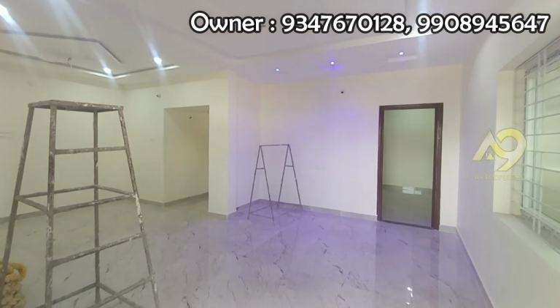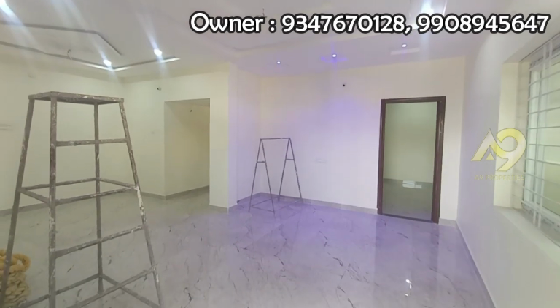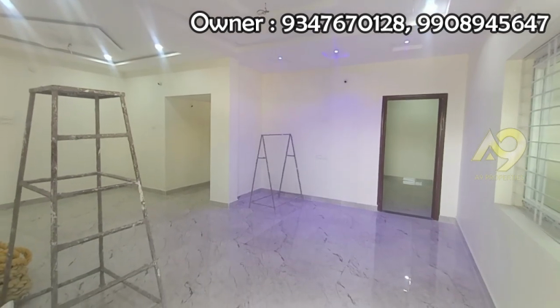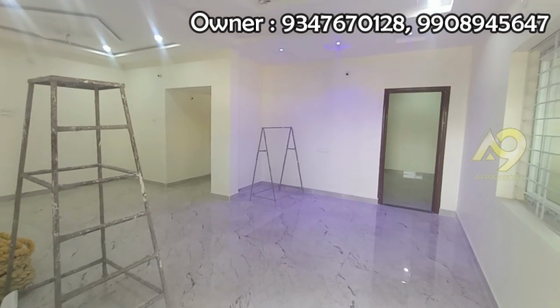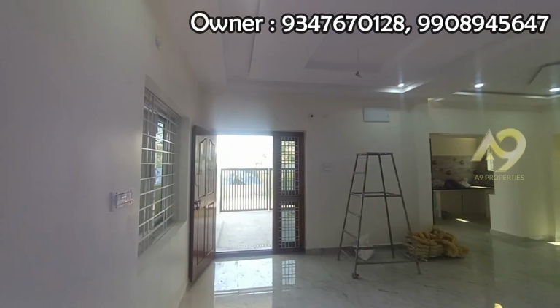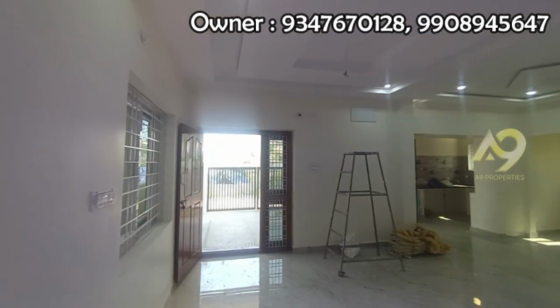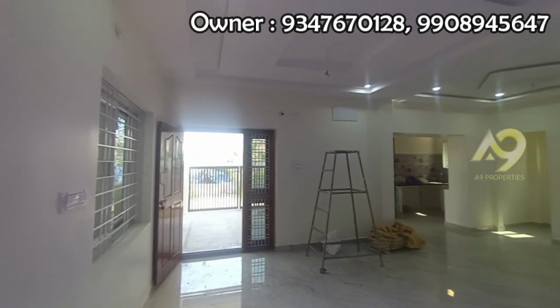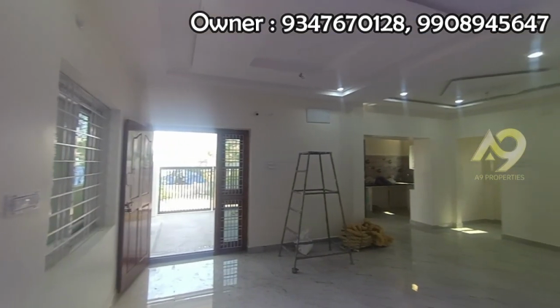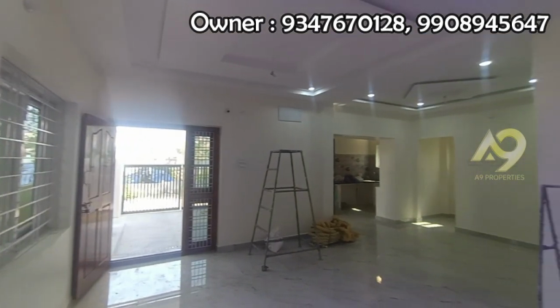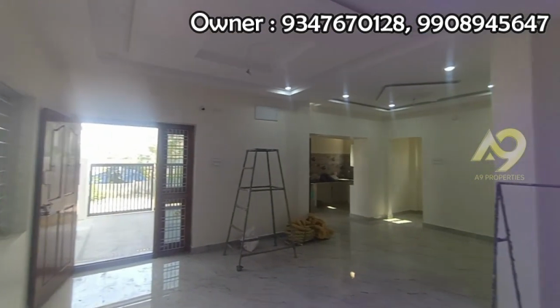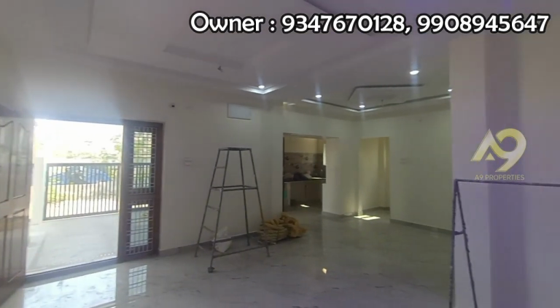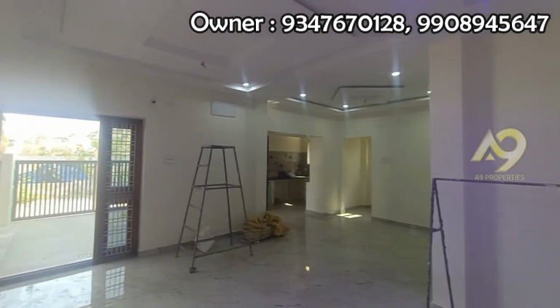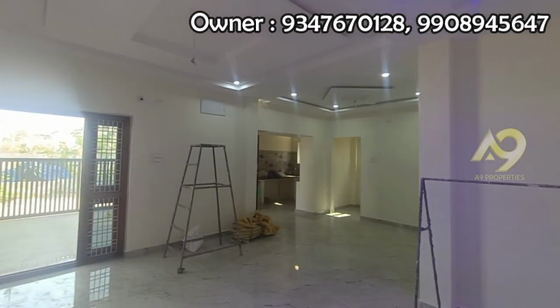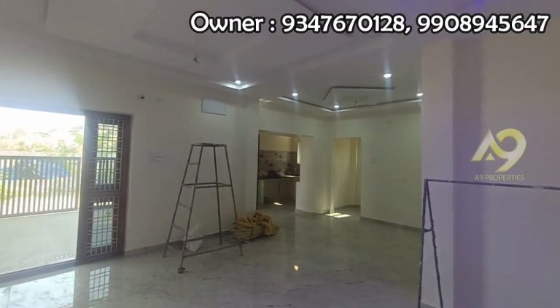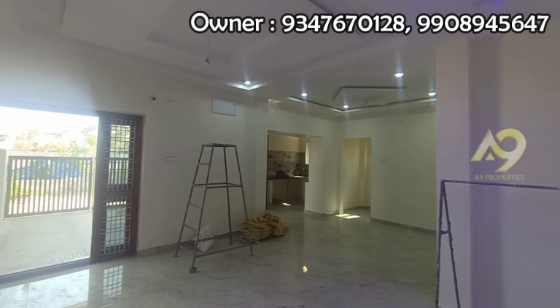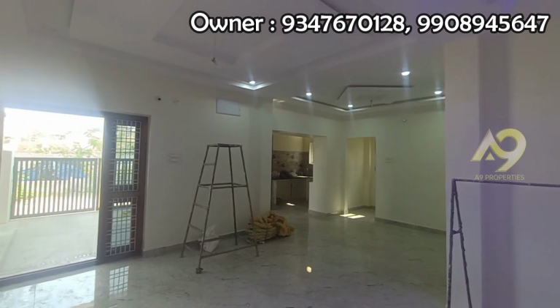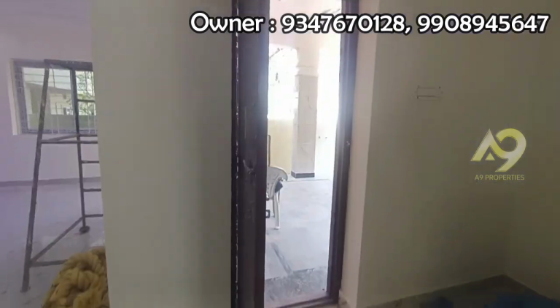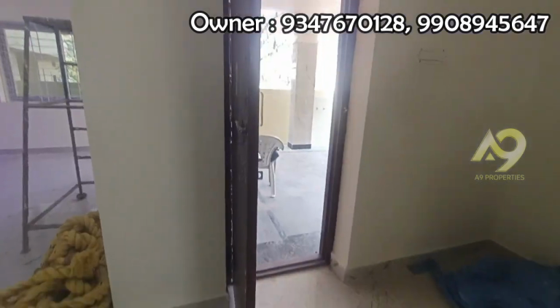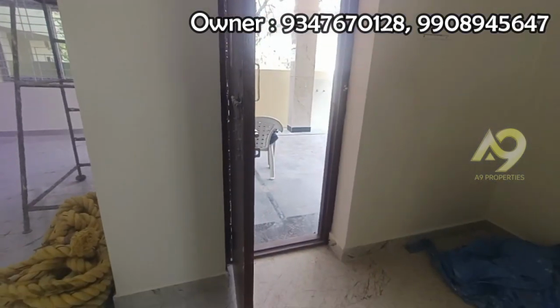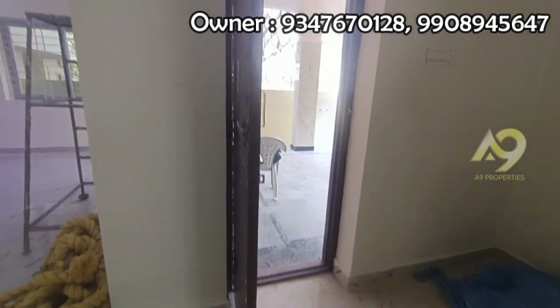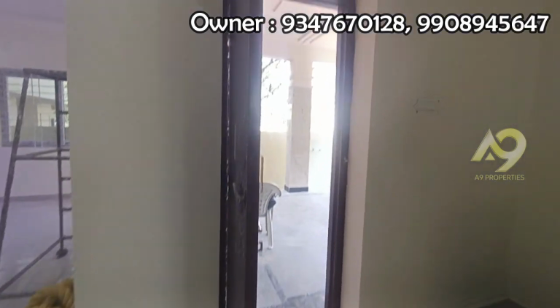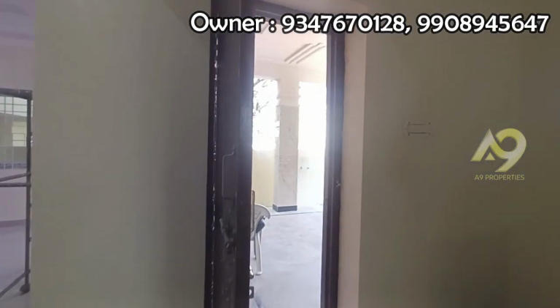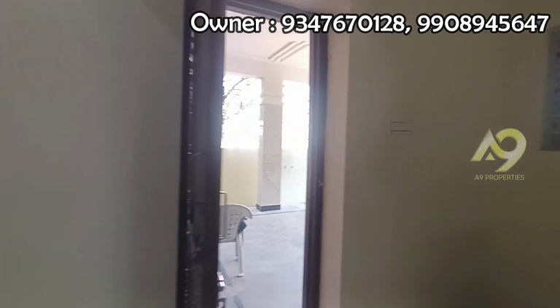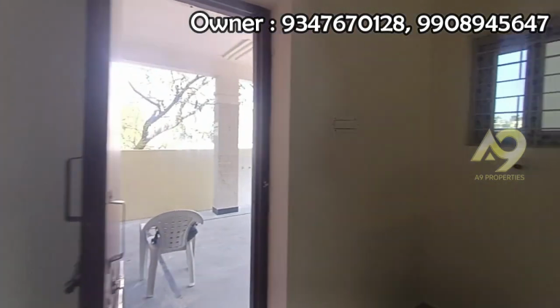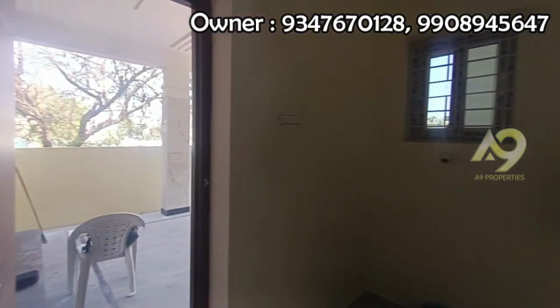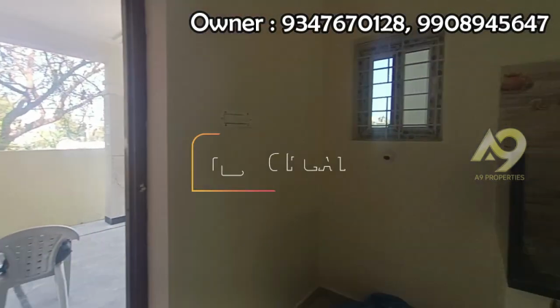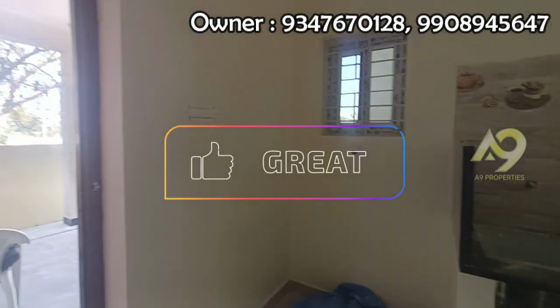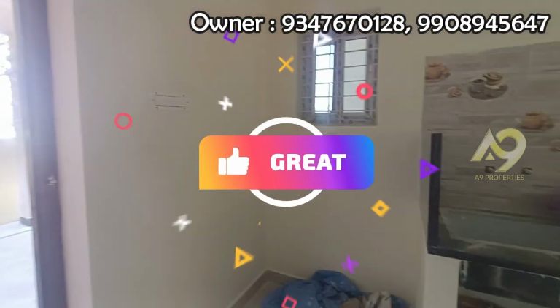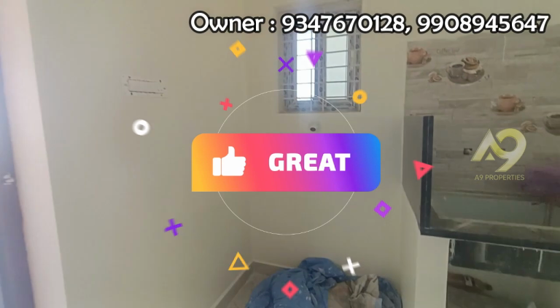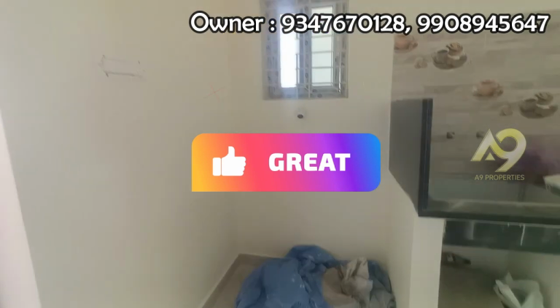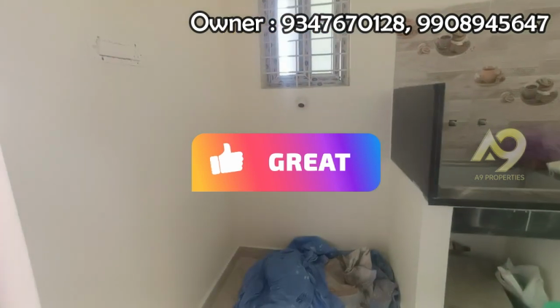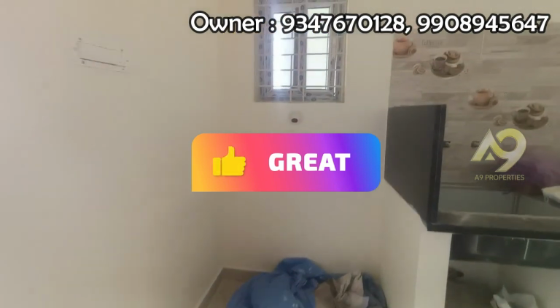We have a false ceiling. There's ventilation. This is how he is taking this house — this is the East Phase house.